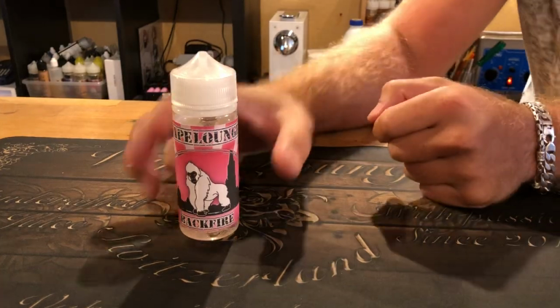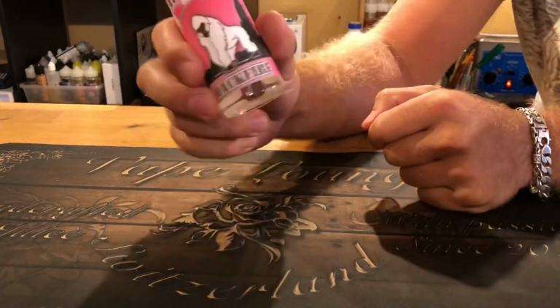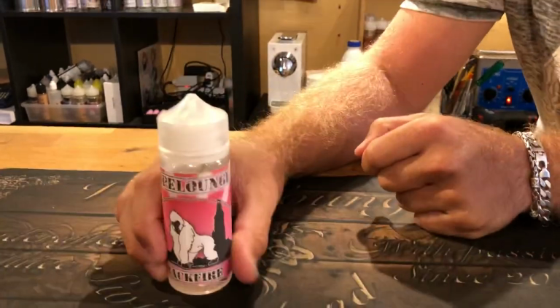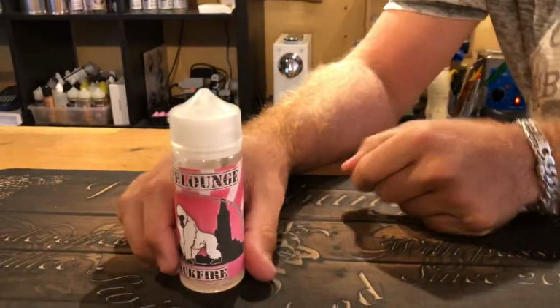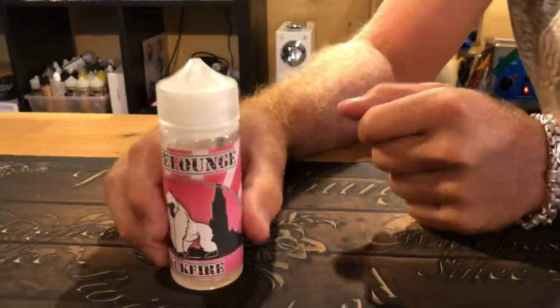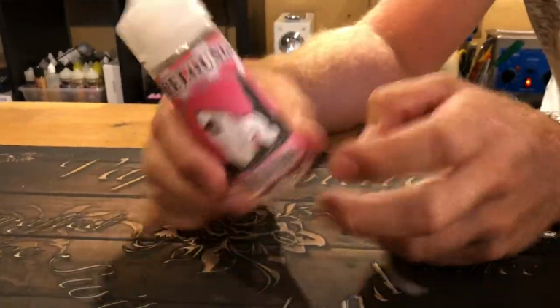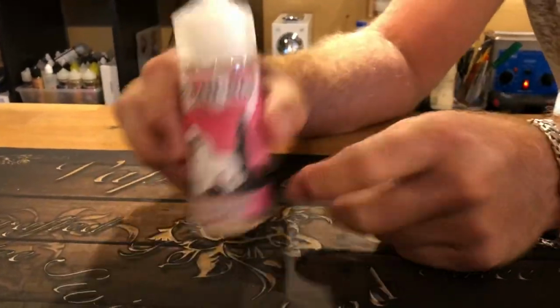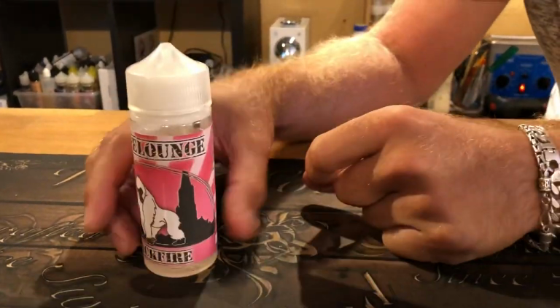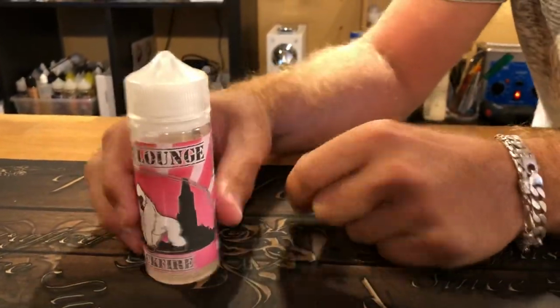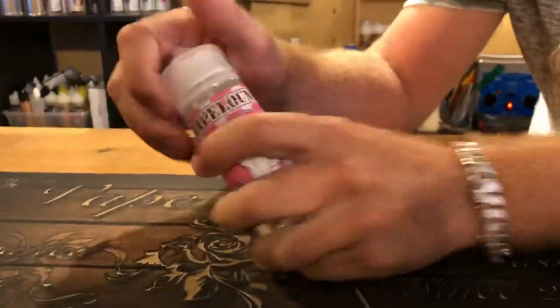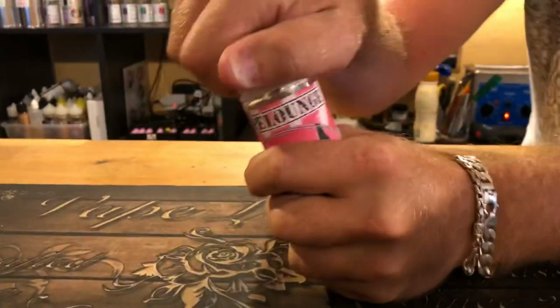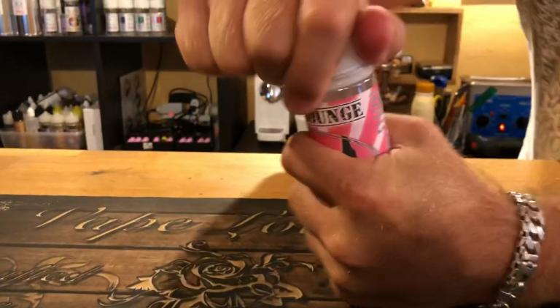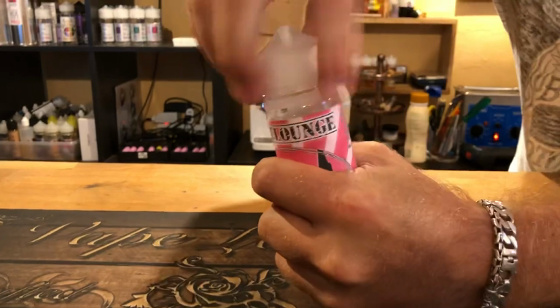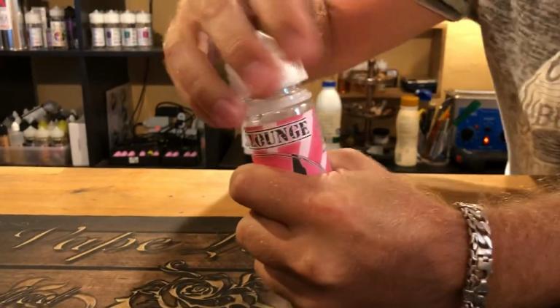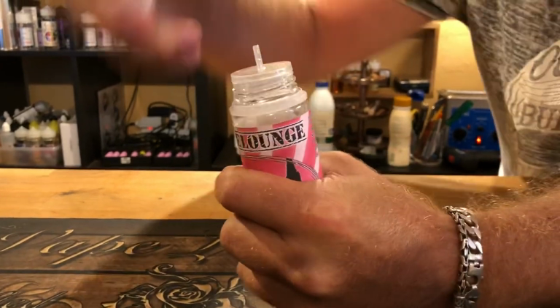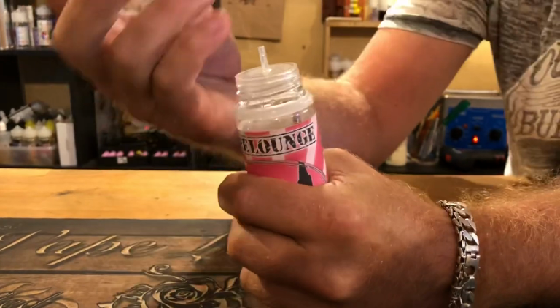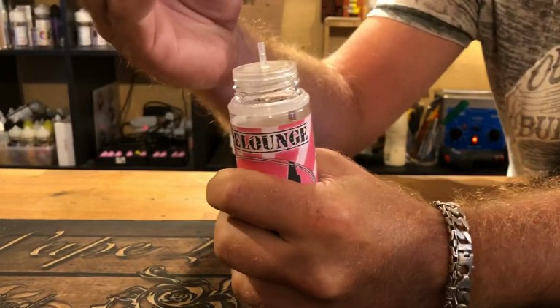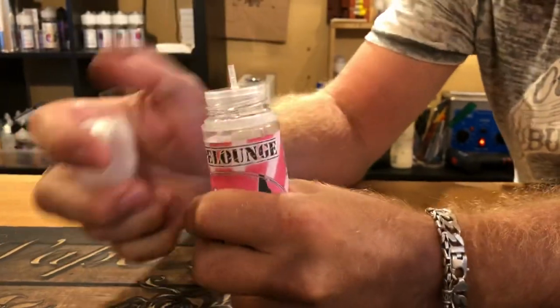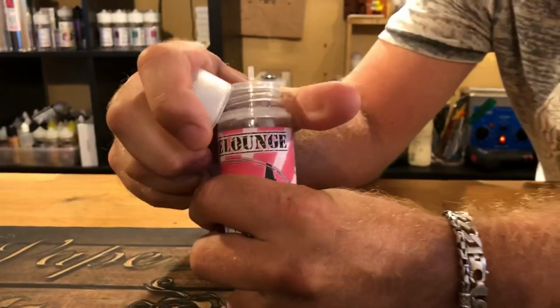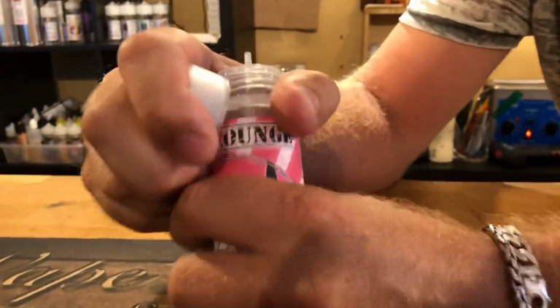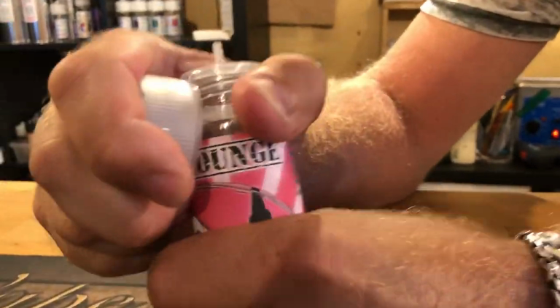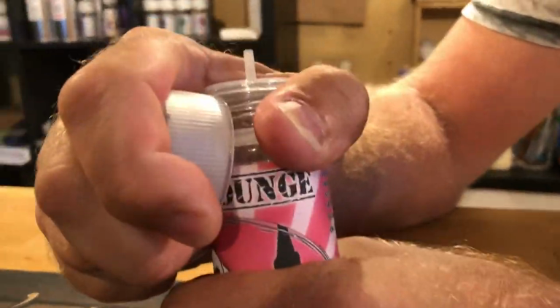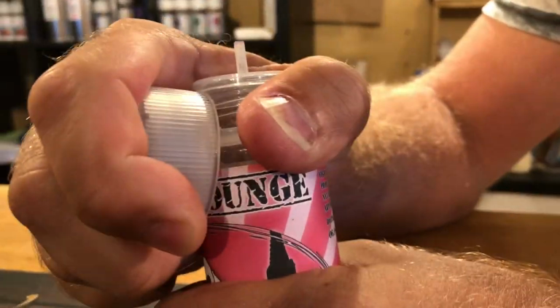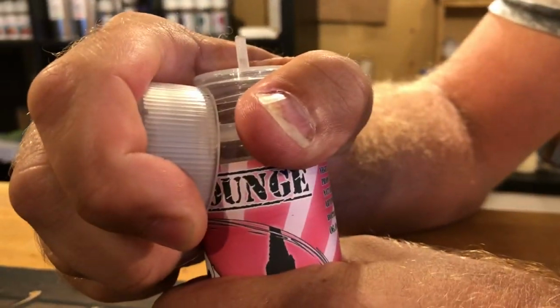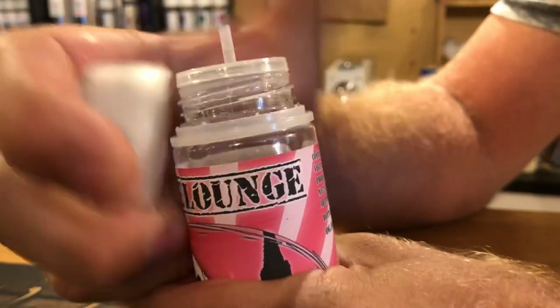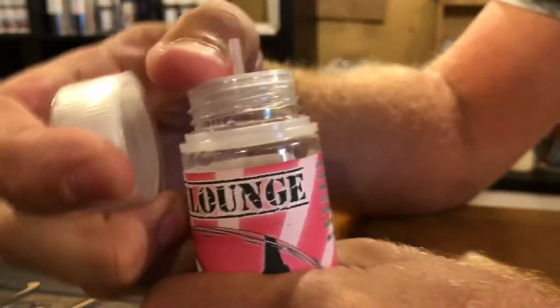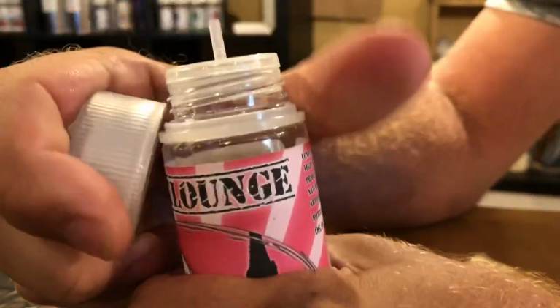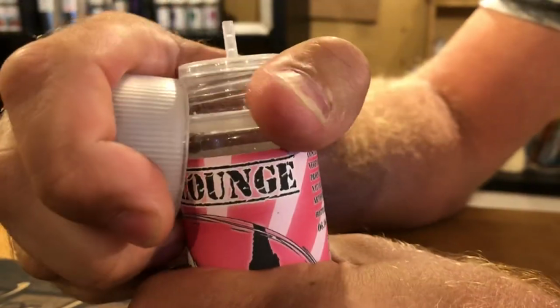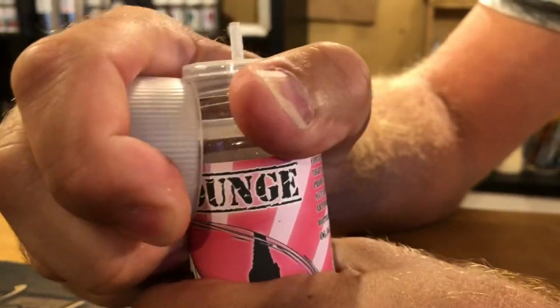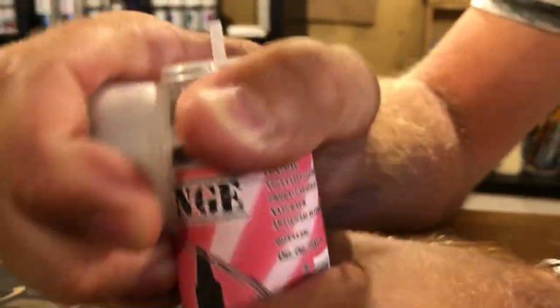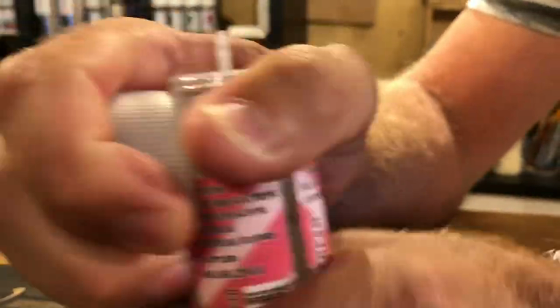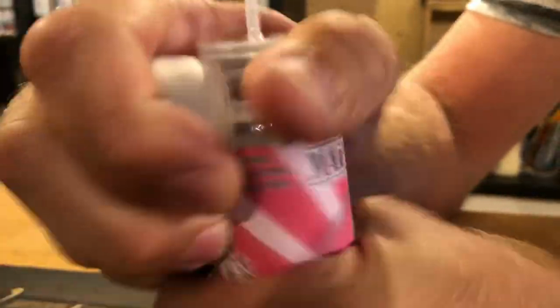I'll show you how to remove the tackle from the Chubby Gorilla. To open, turn it, to take the tackle and put it inside. A little plop, again. Plop, and to turn the bottle.